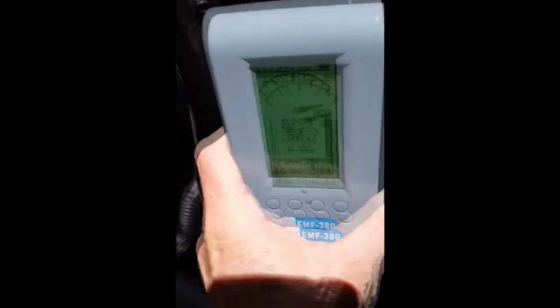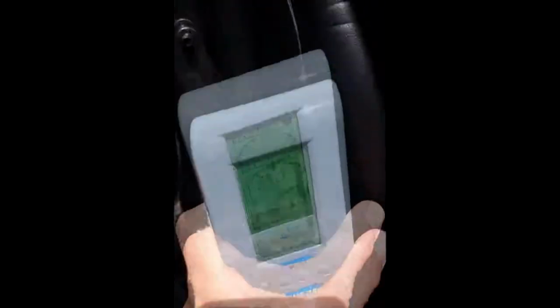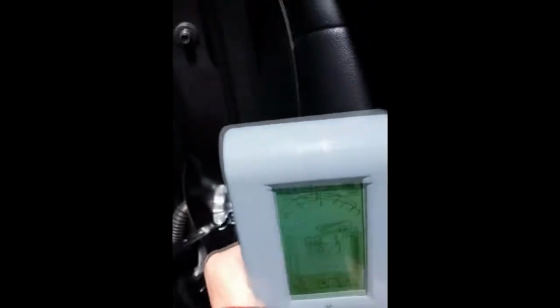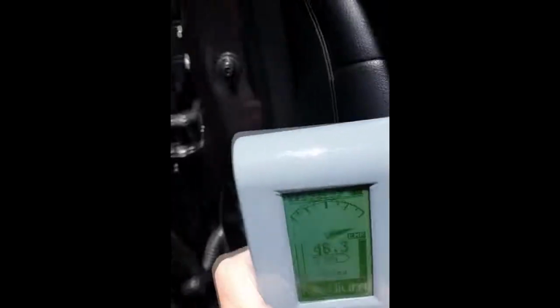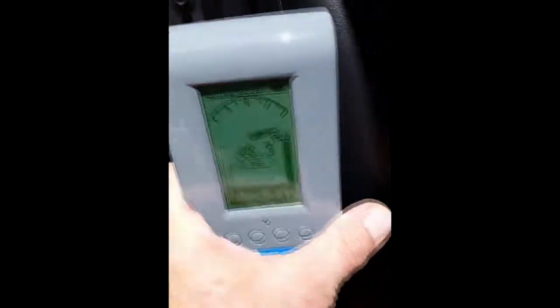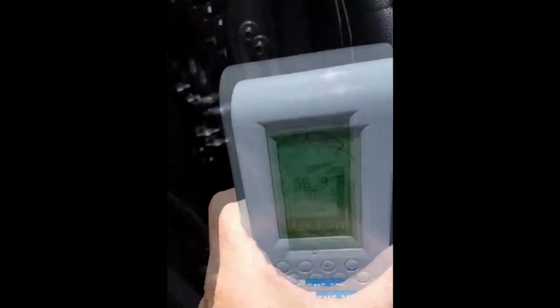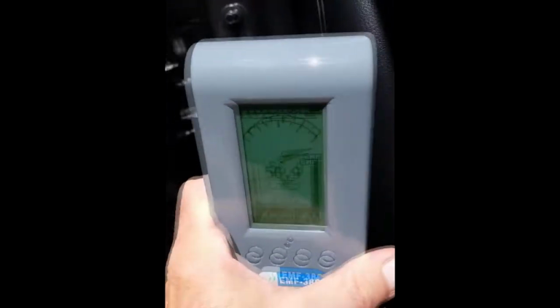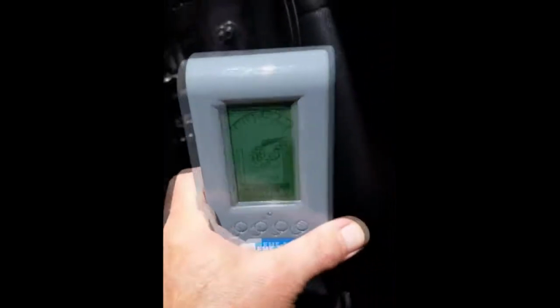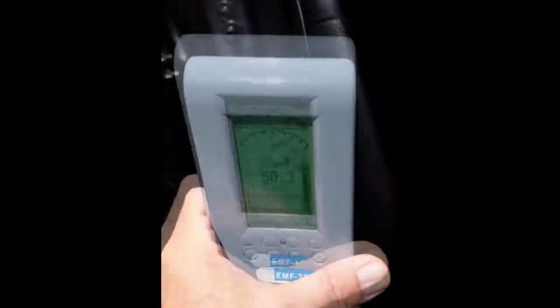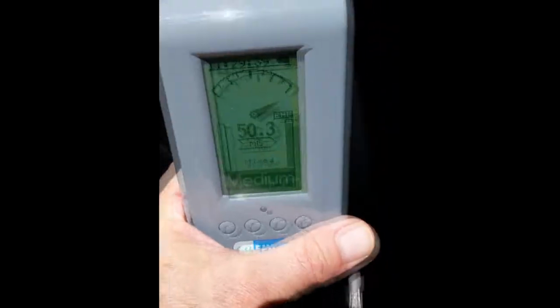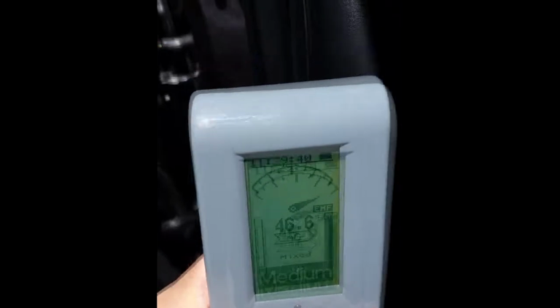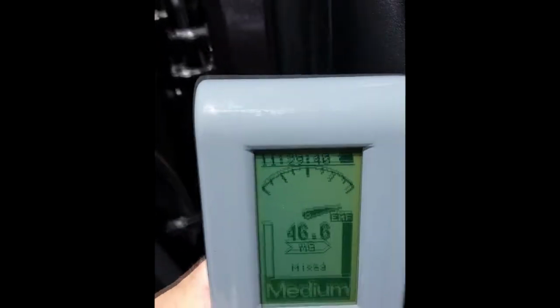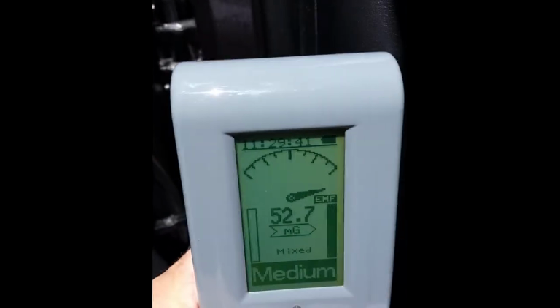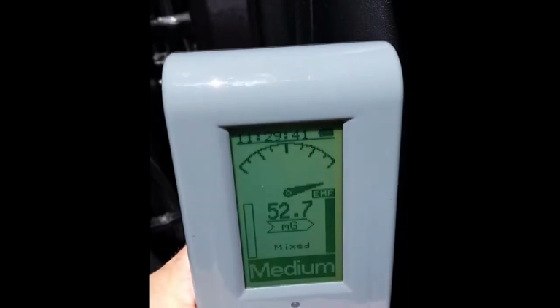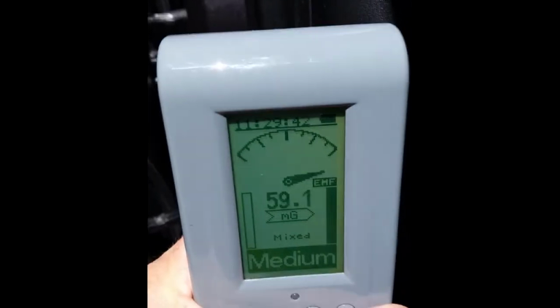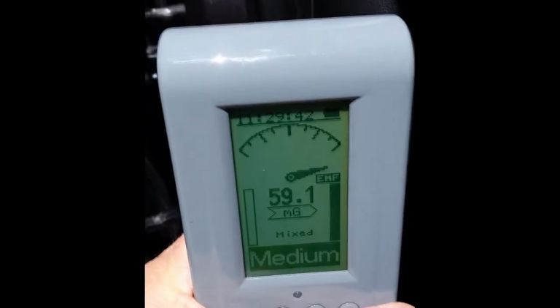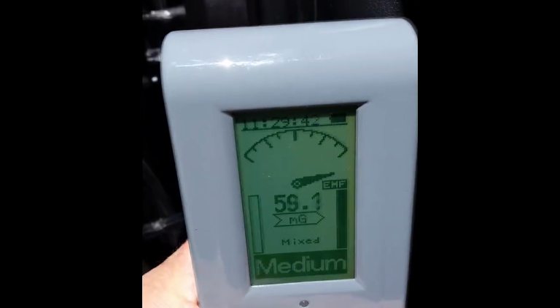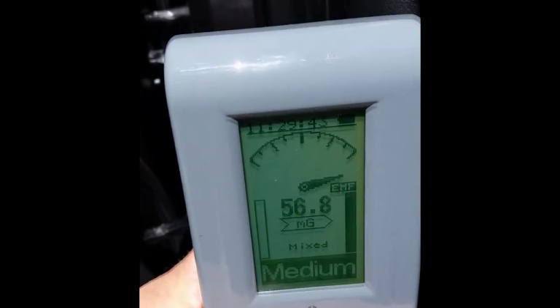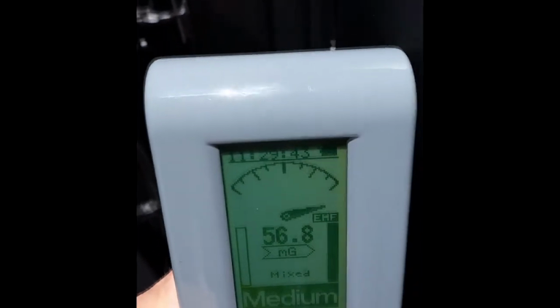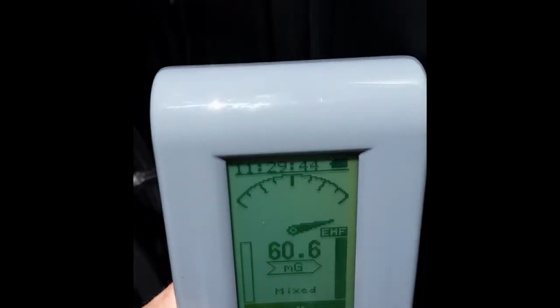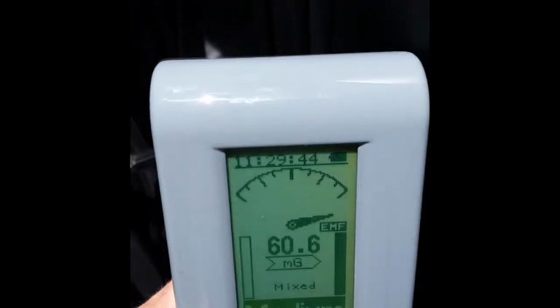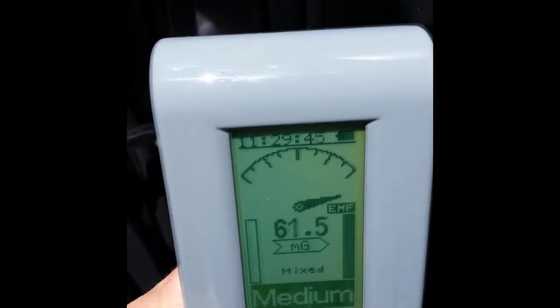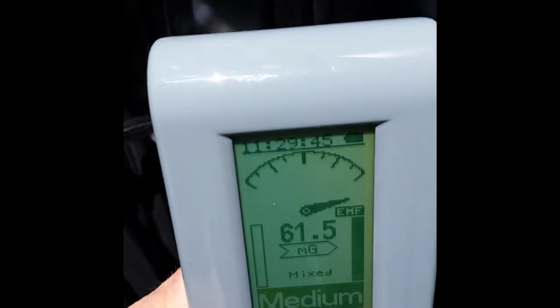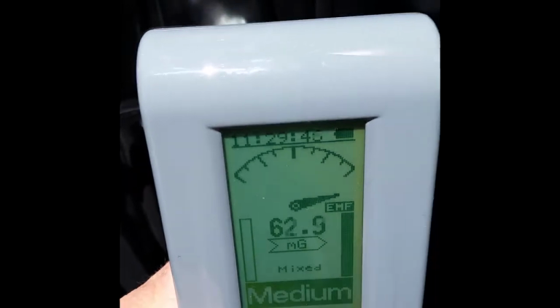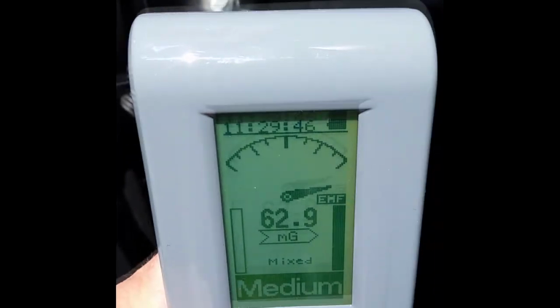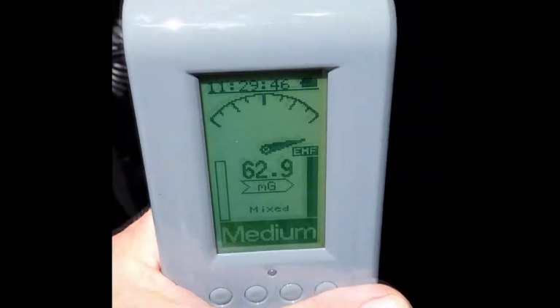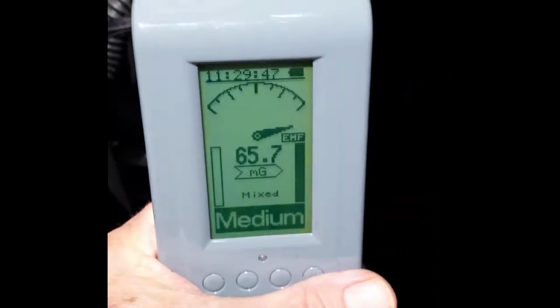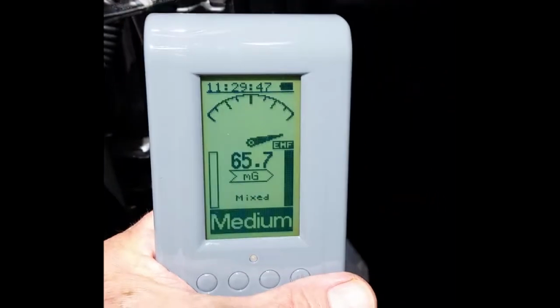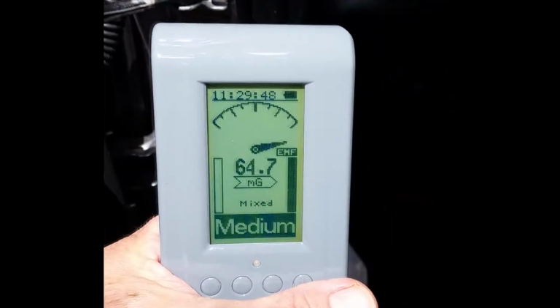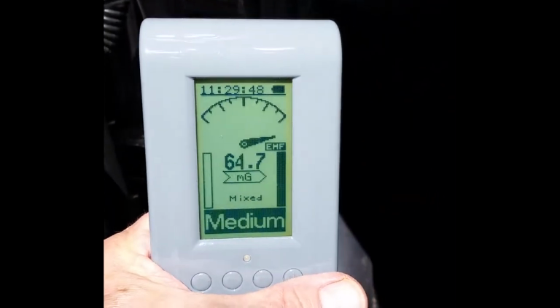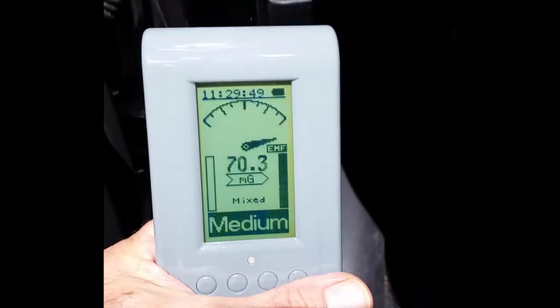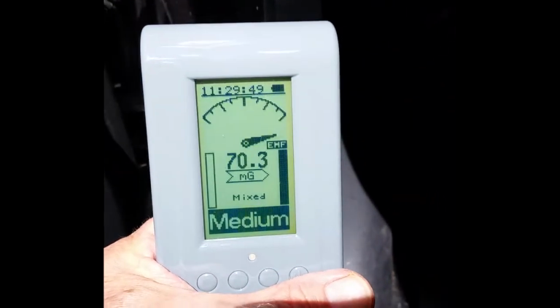This is the fuse panel, where I initially saw a reading of about 70 milligauss. If you back away a little bit you're down to 50, 46, 60 milligauss. The fuse panel is on the left side, right inside the door.